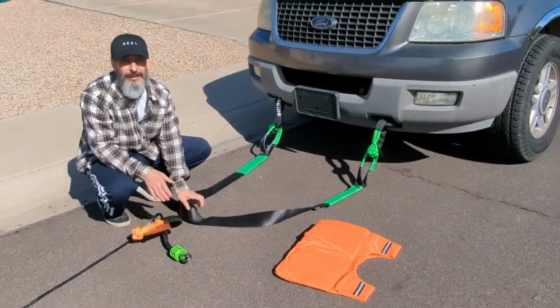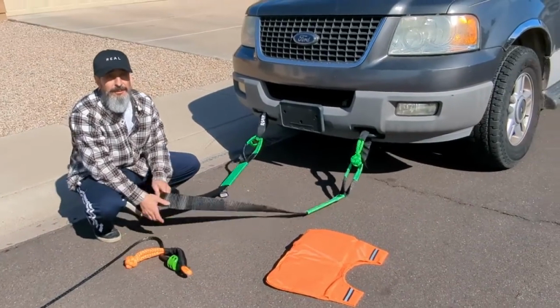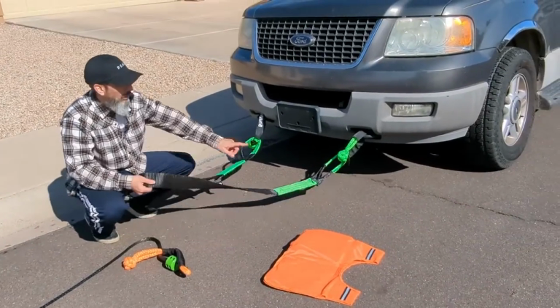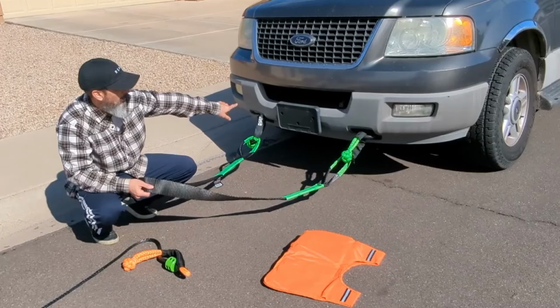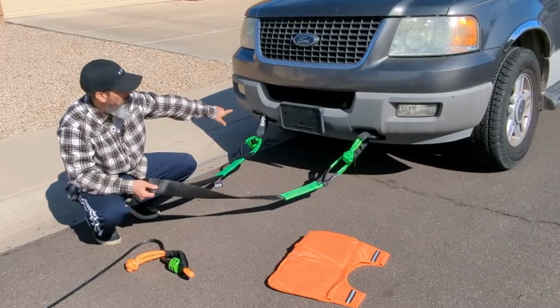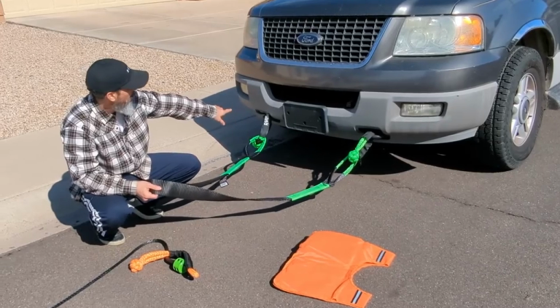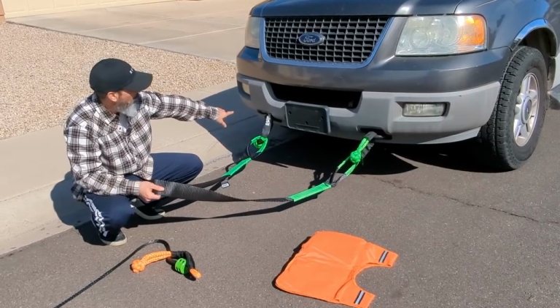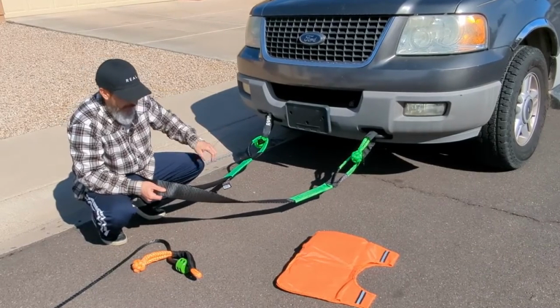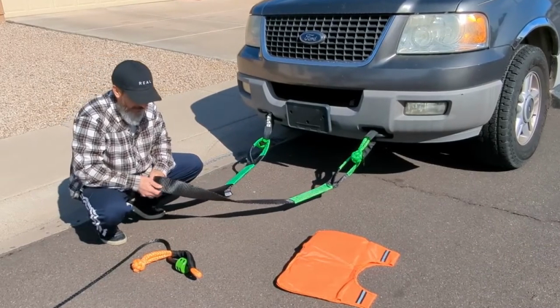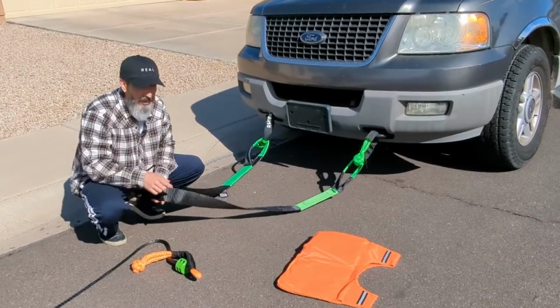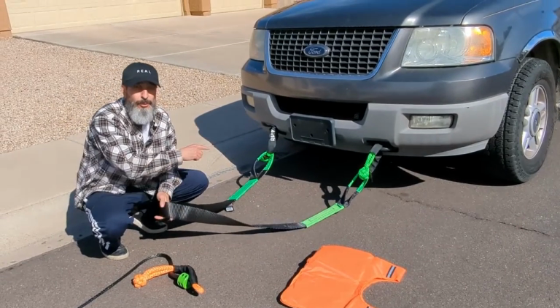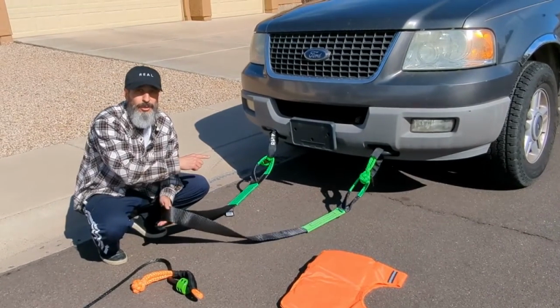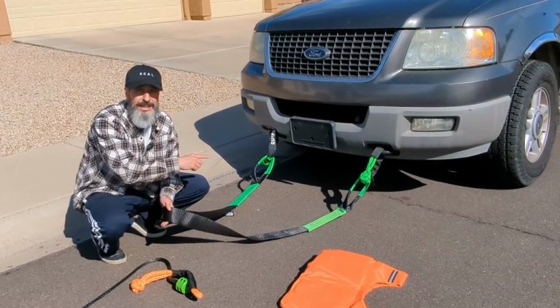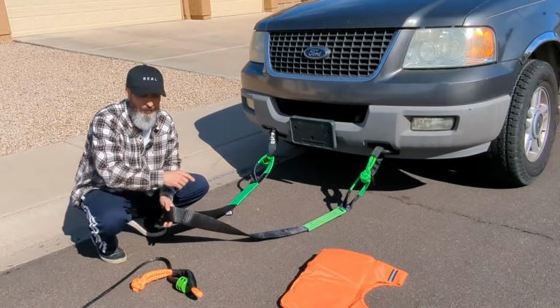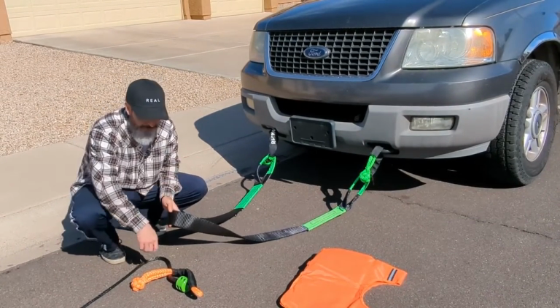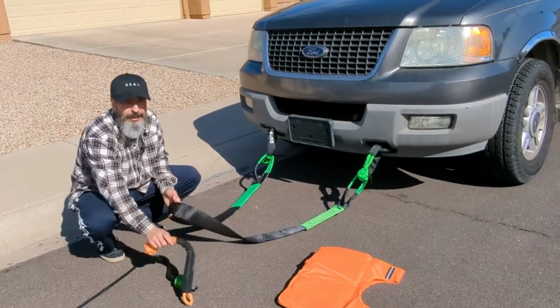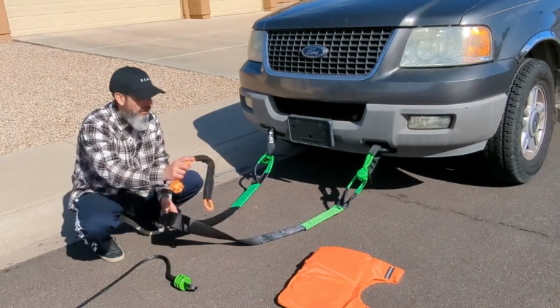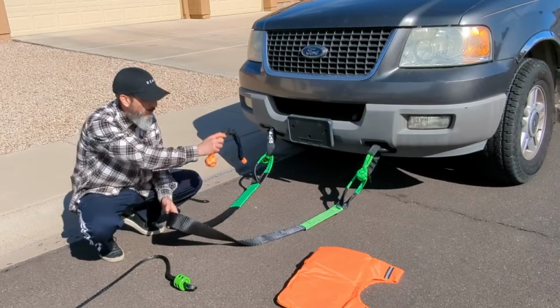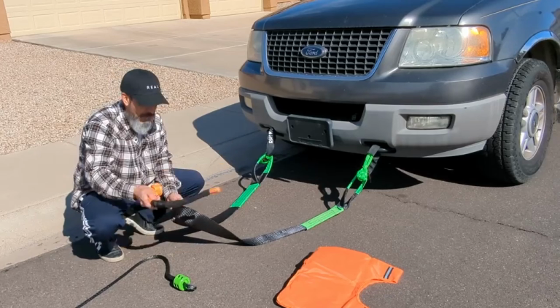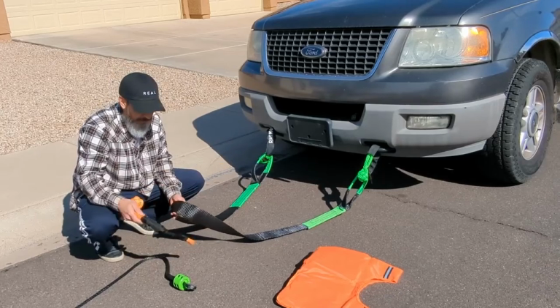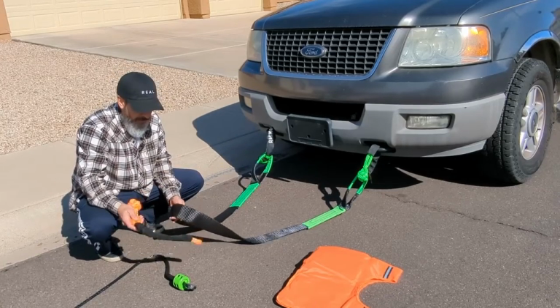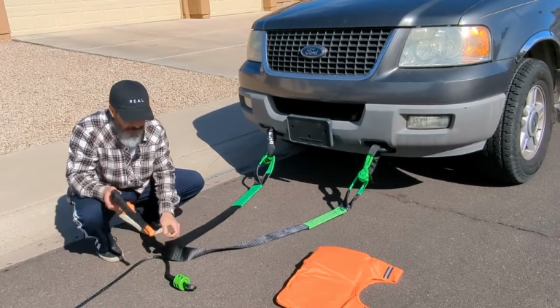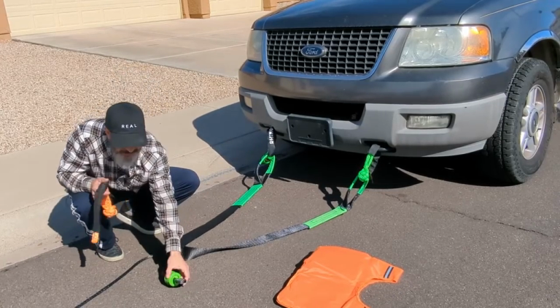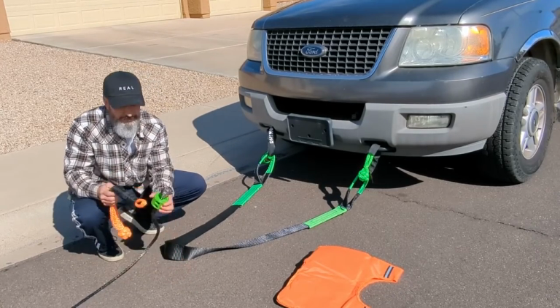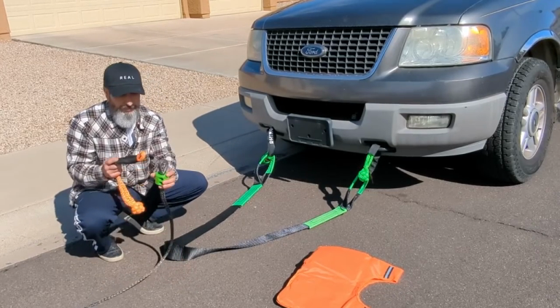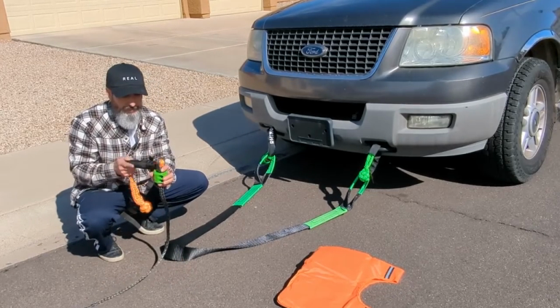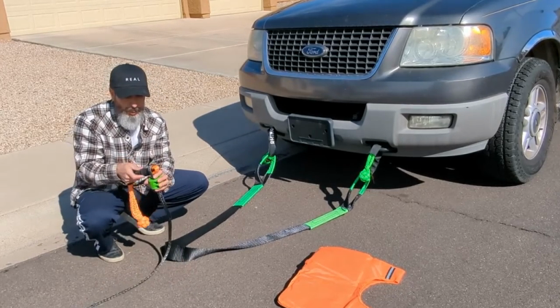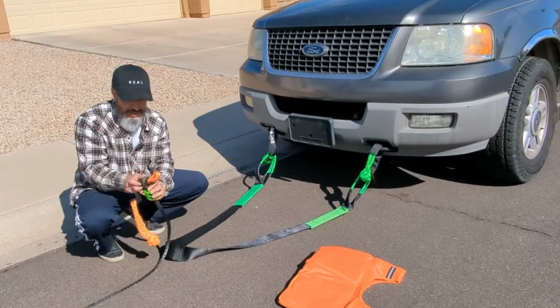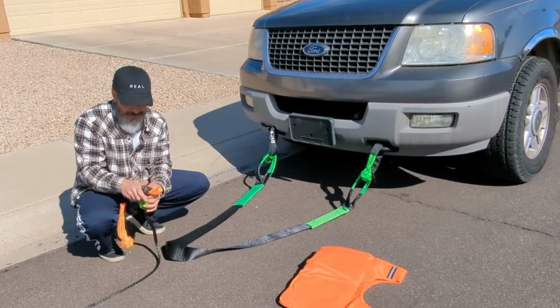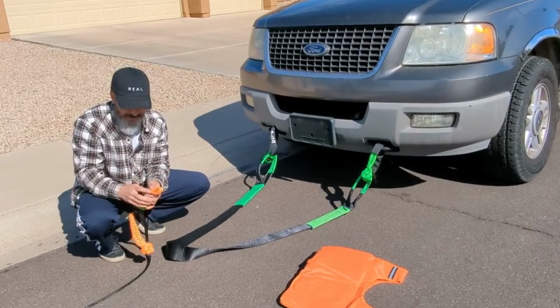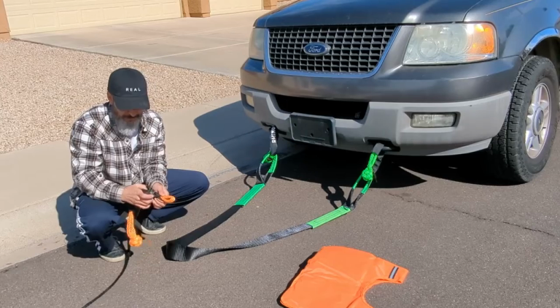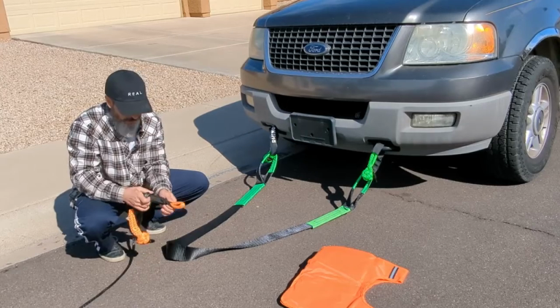I have the tow strap hooked to the front two hooks right here. Those hooks are attached to the frame. I have that attached with soft shackles, and I'm going to soft shackle the winch line to the tow strap.